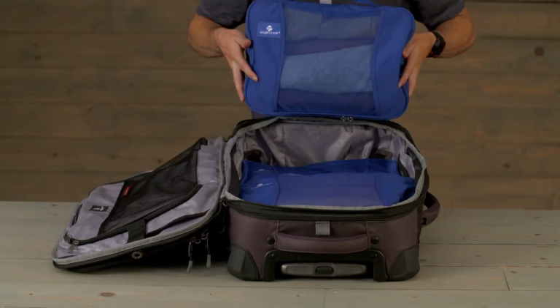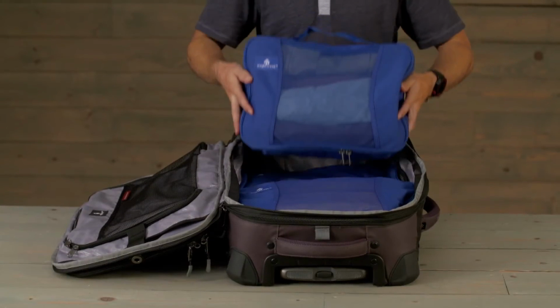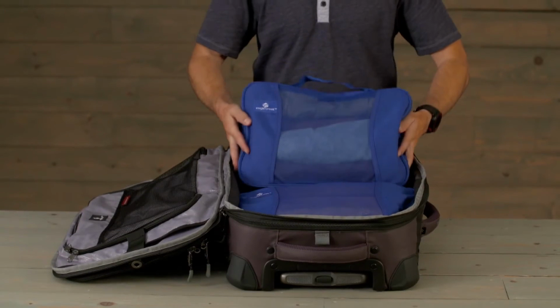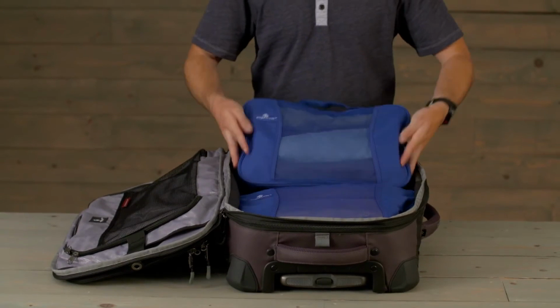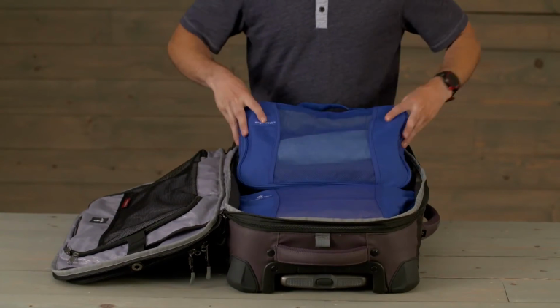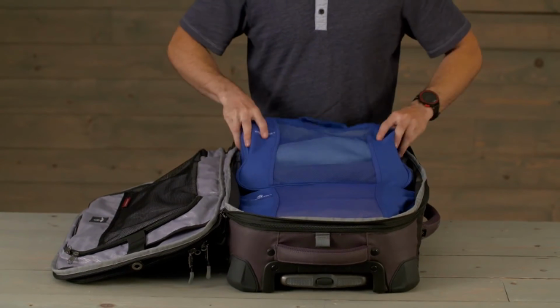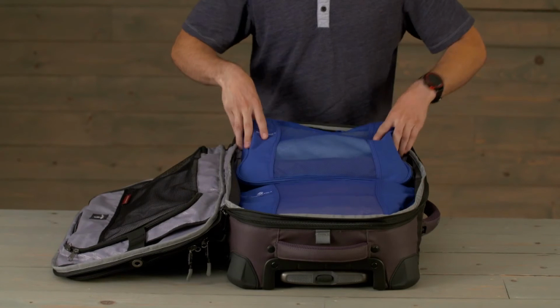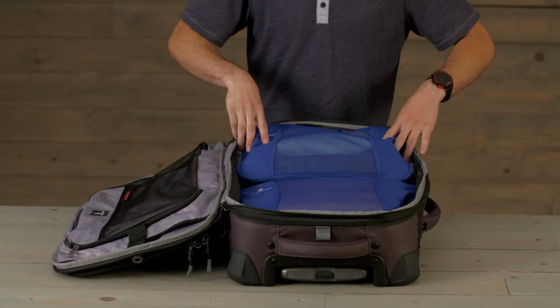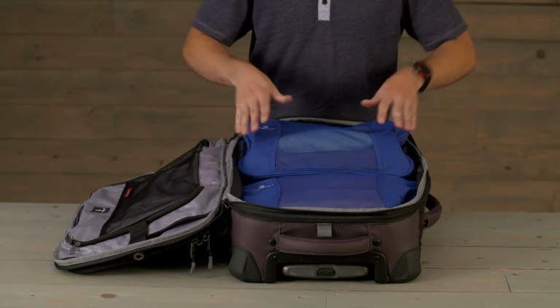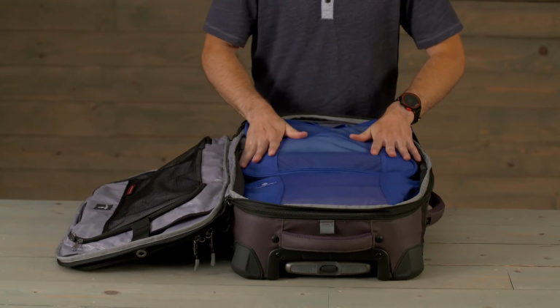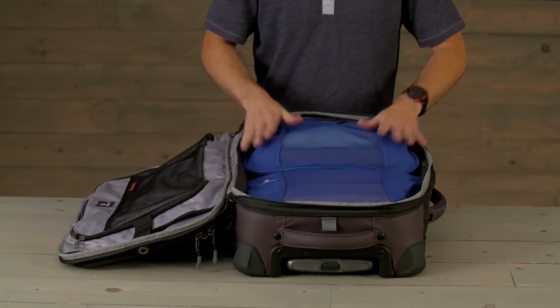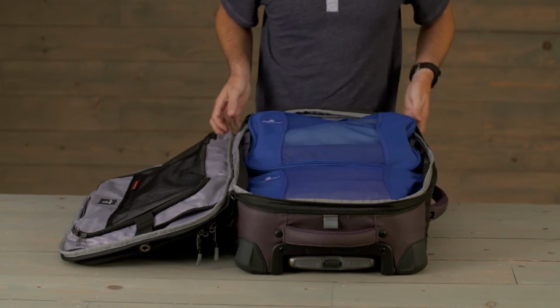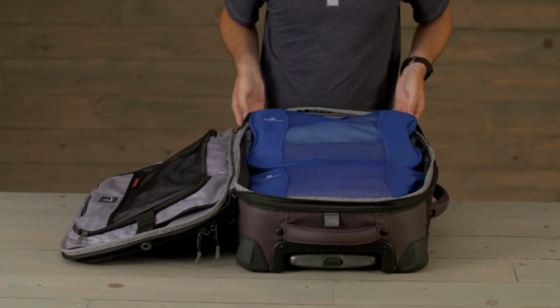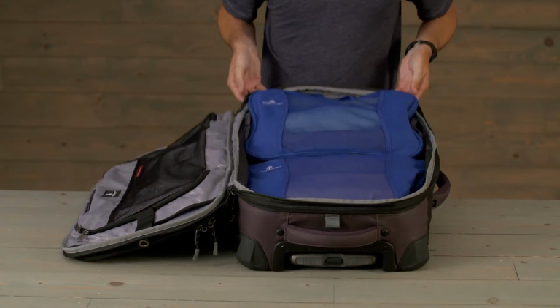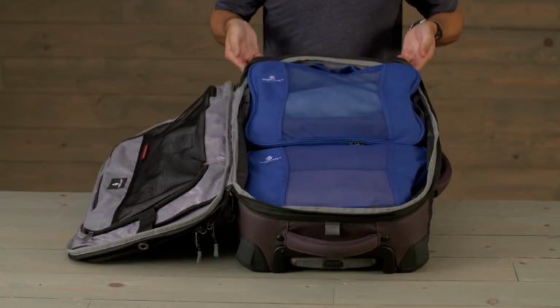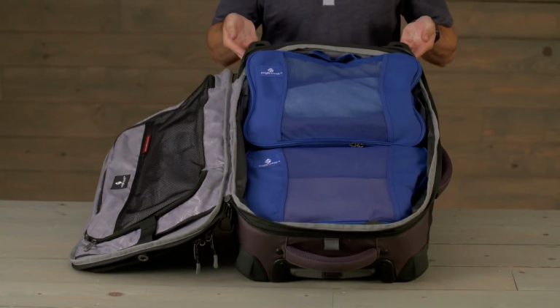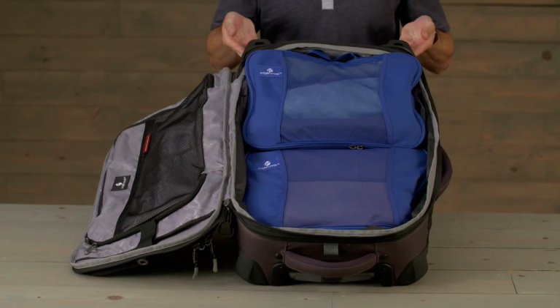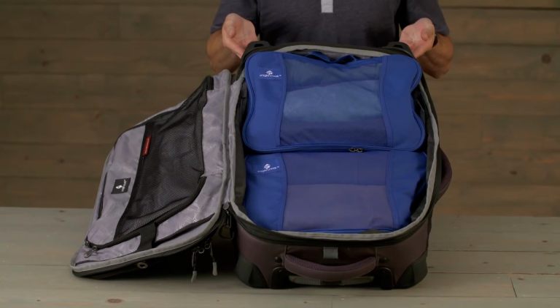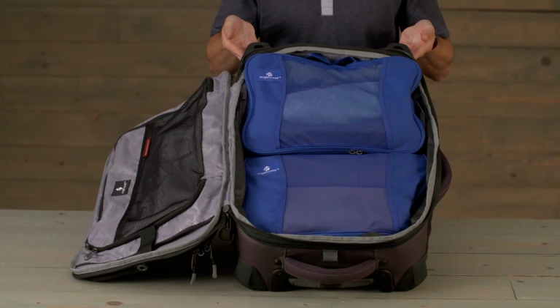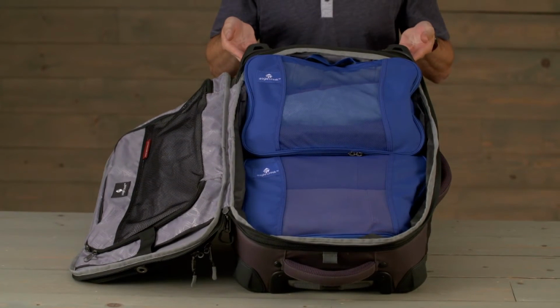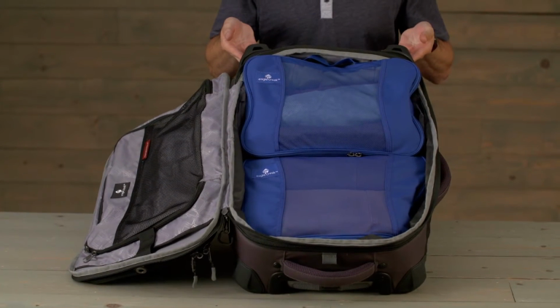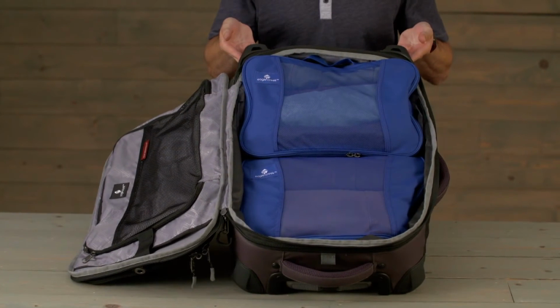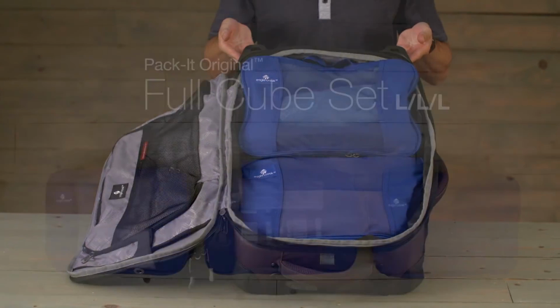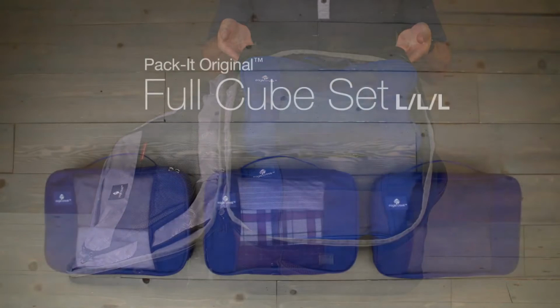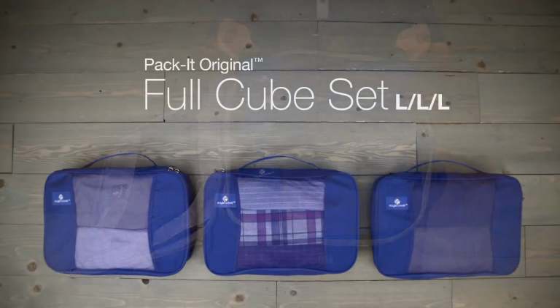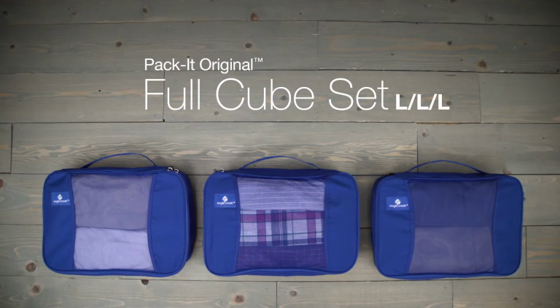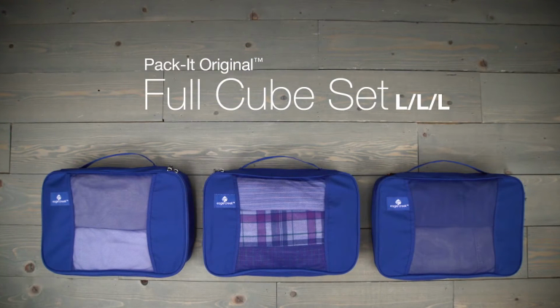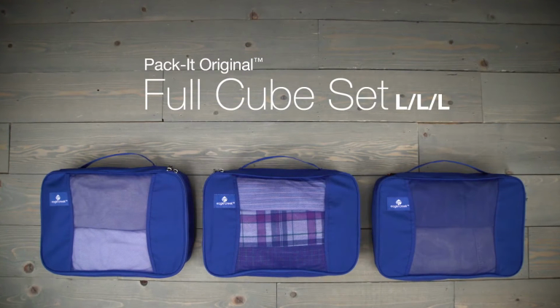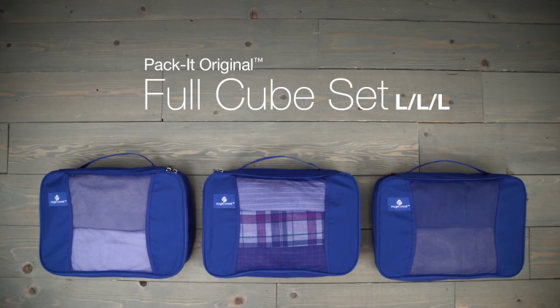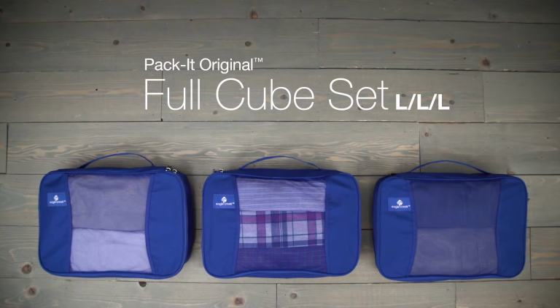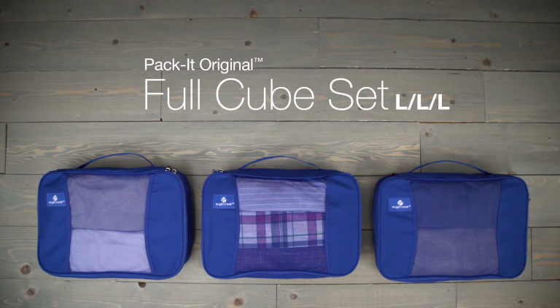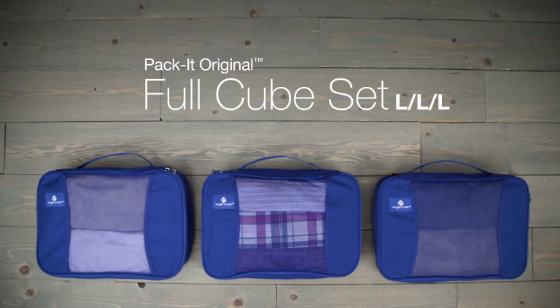Use them with other packing cubes and organizers to keep everything inside your travel bag exactly where you know it should be. Travel organized with Eagle Creek.